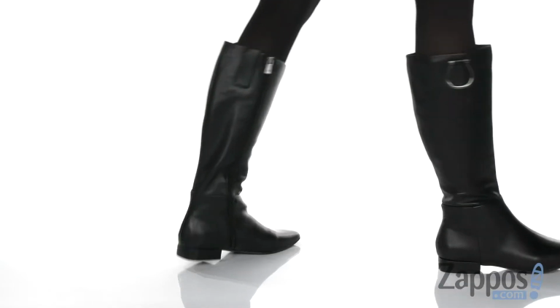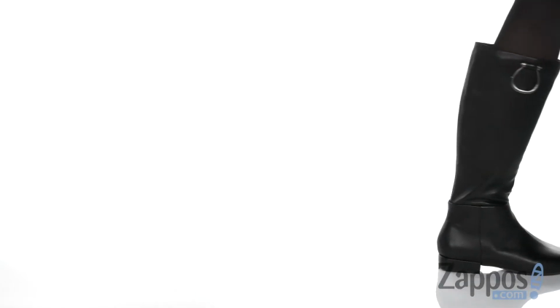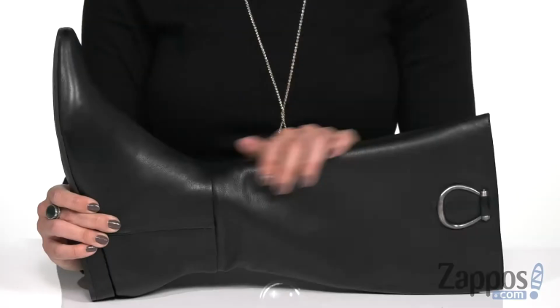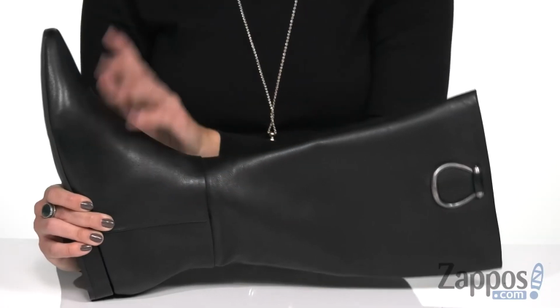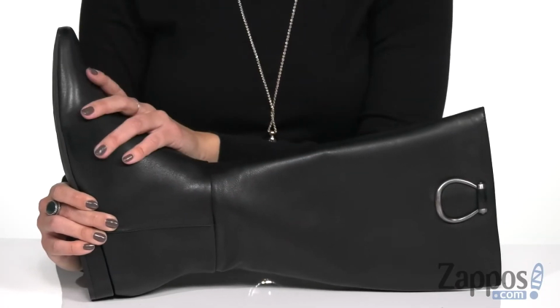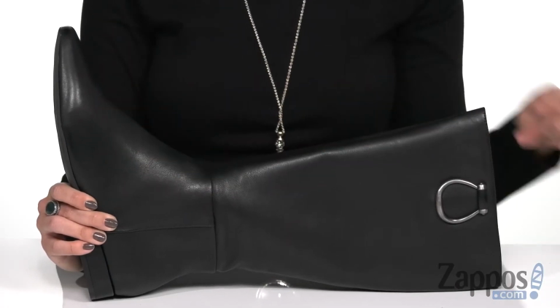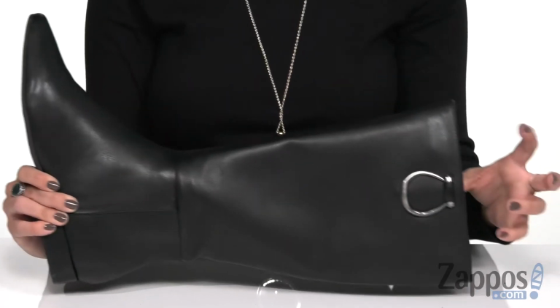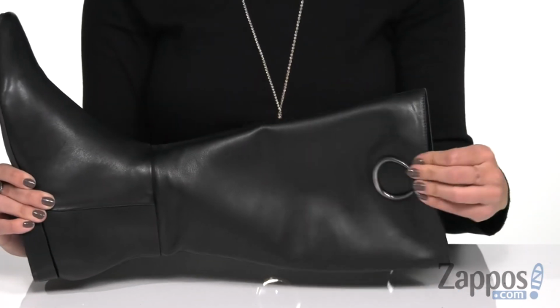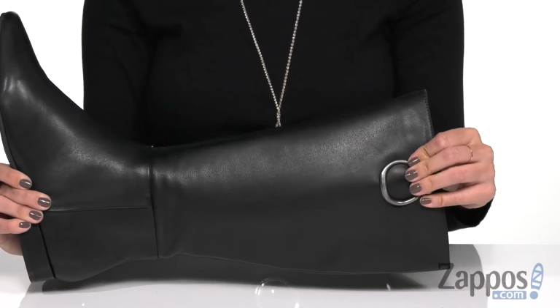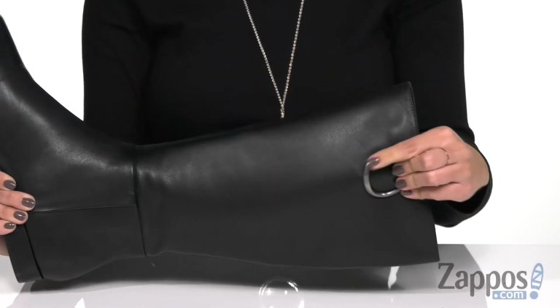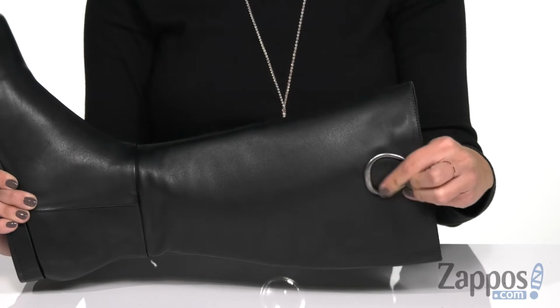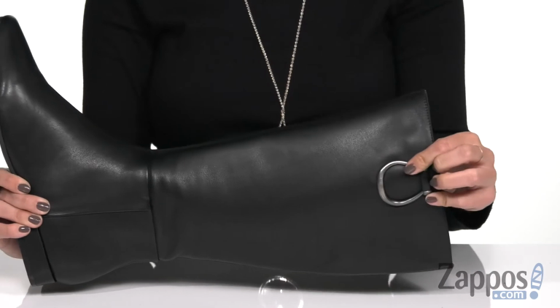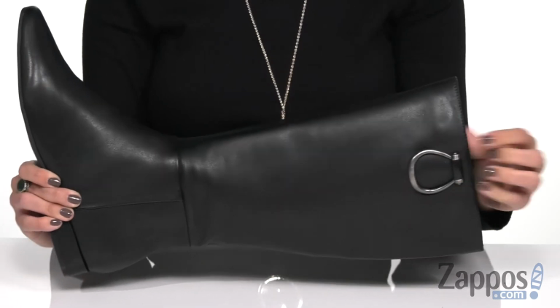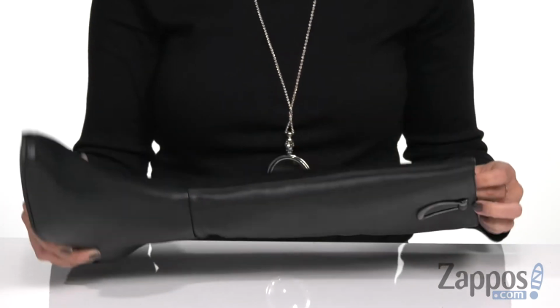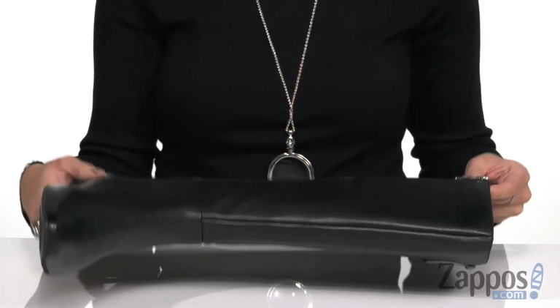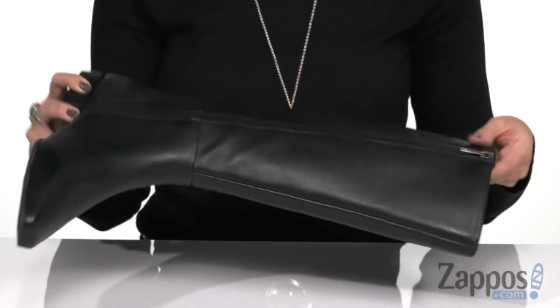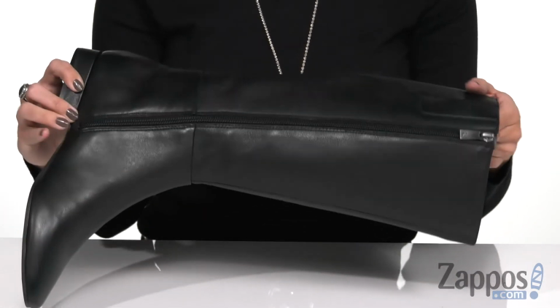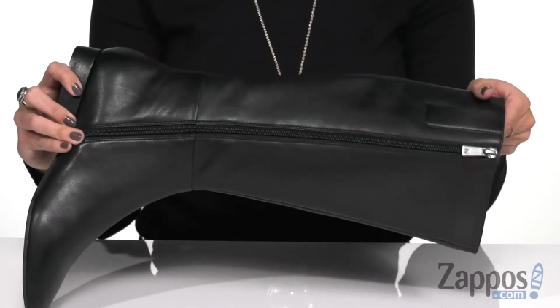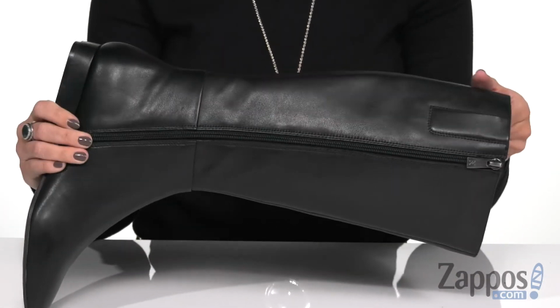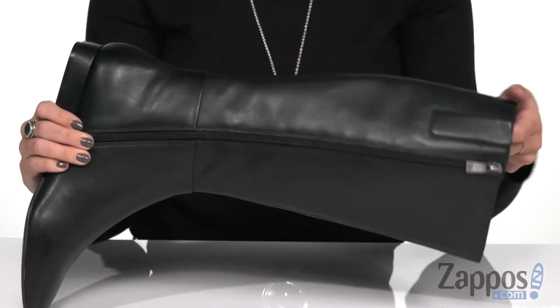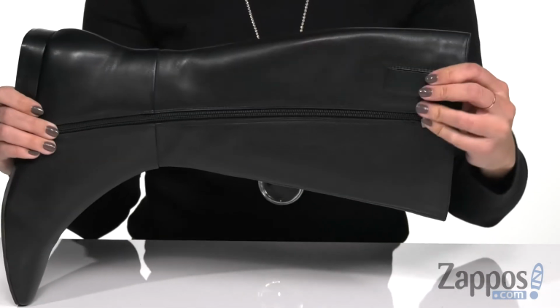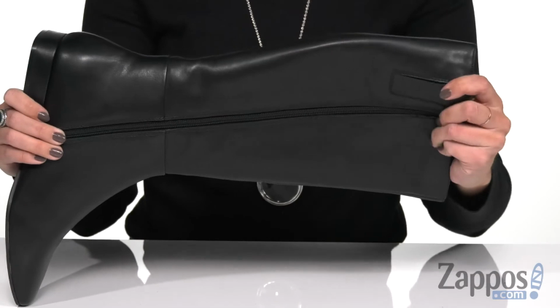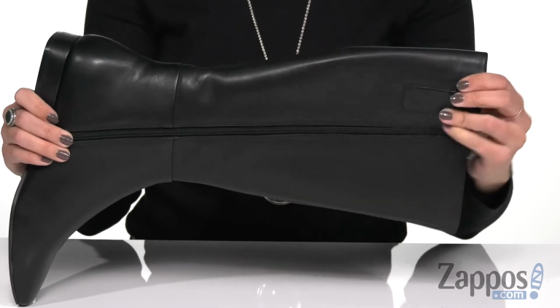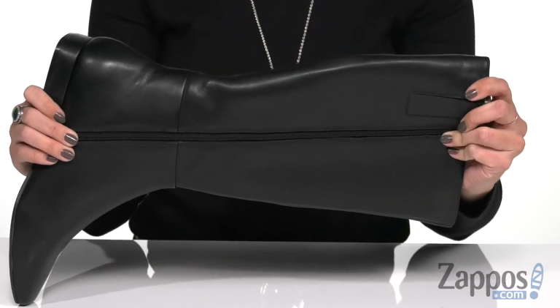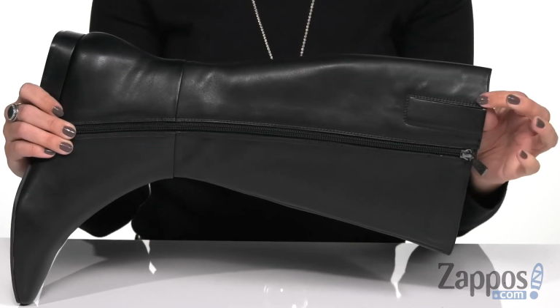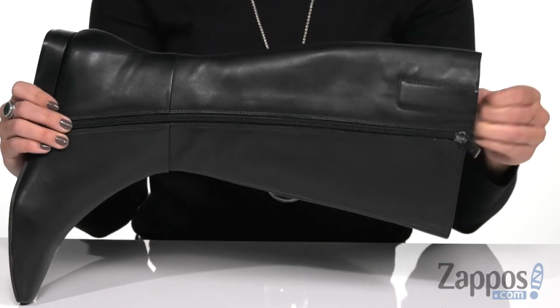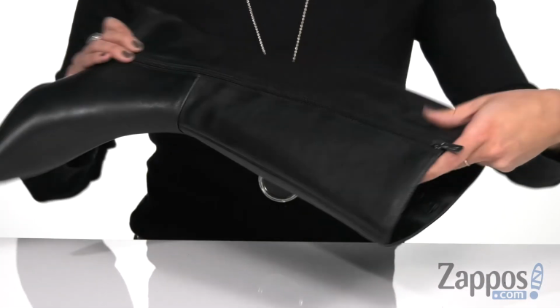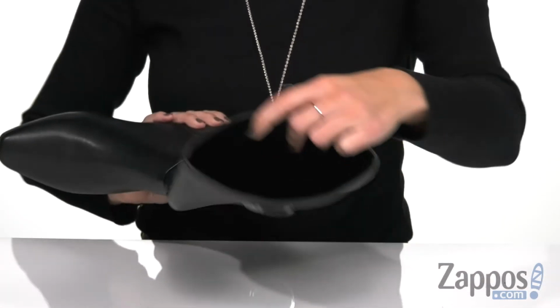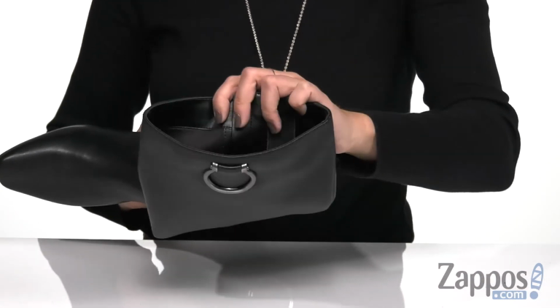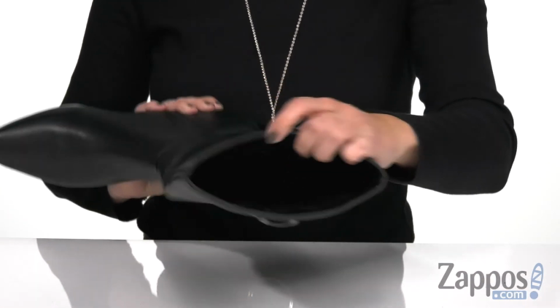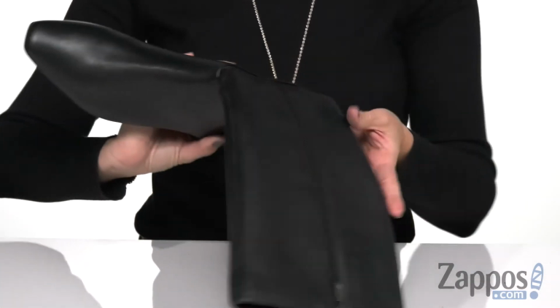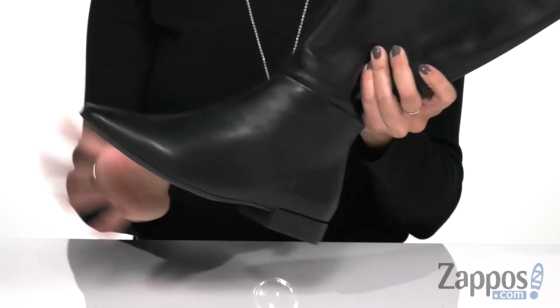These boots are made of a soft leather upper and have this cool metallic hook detailing at the top for some added decoration. The opposite side gives you a full-length zipper for ease, and there's stretchiness at the top of the panel for comfort.